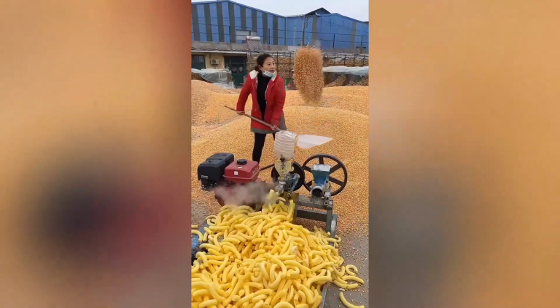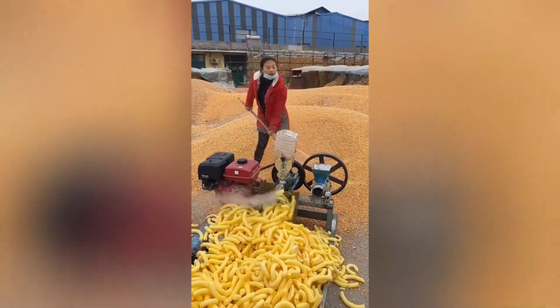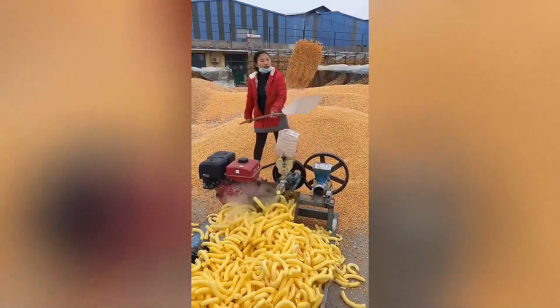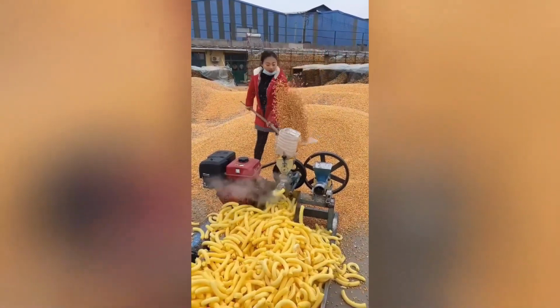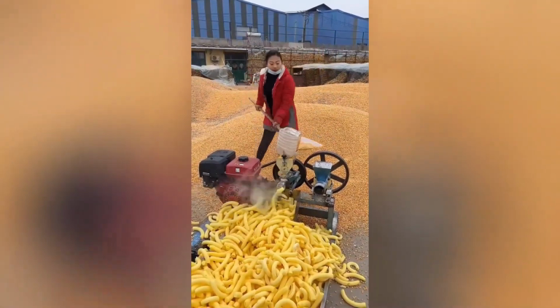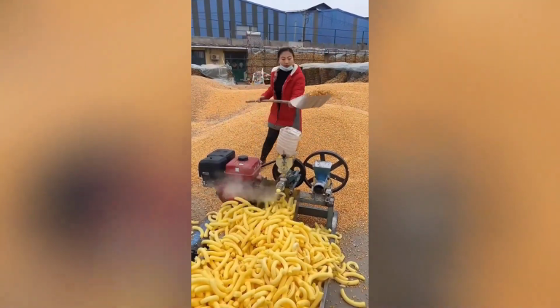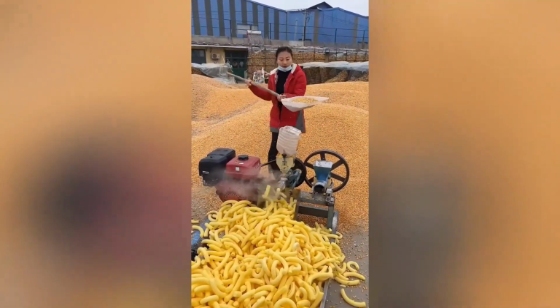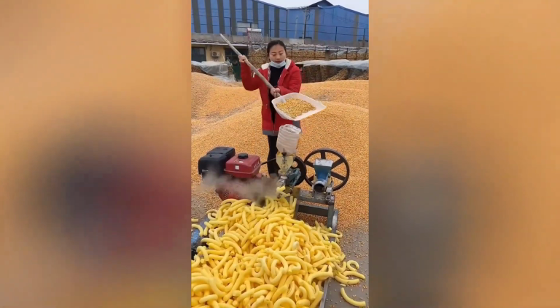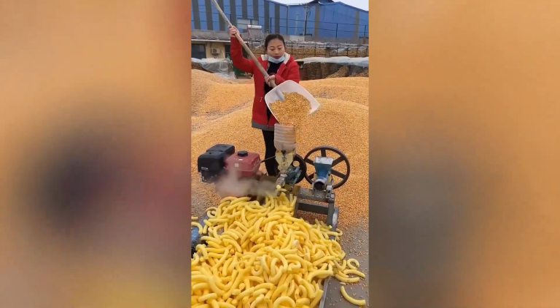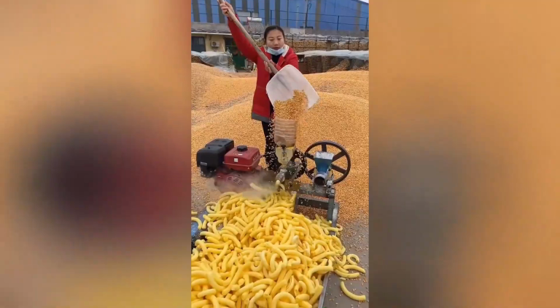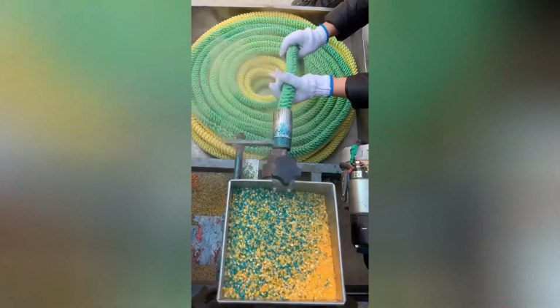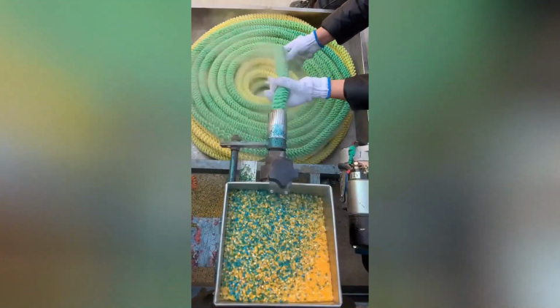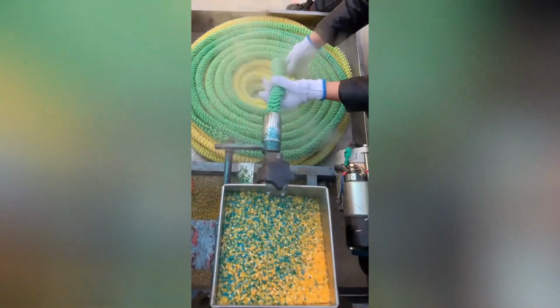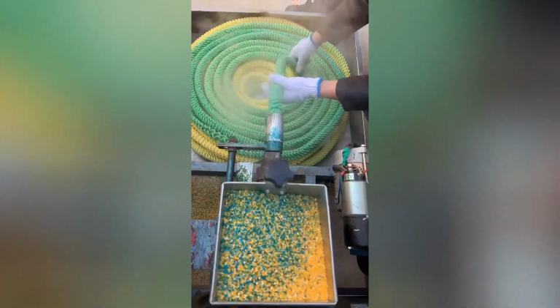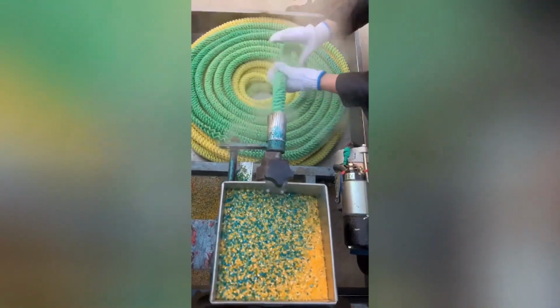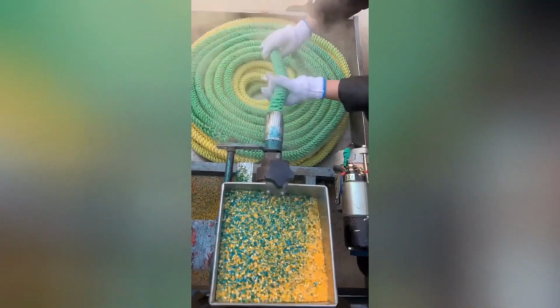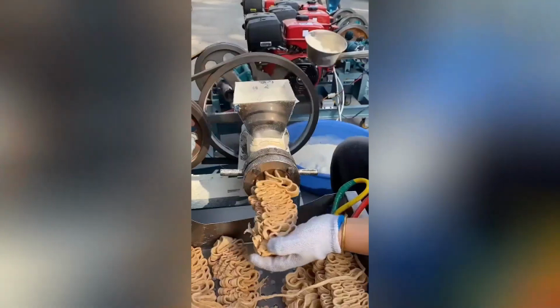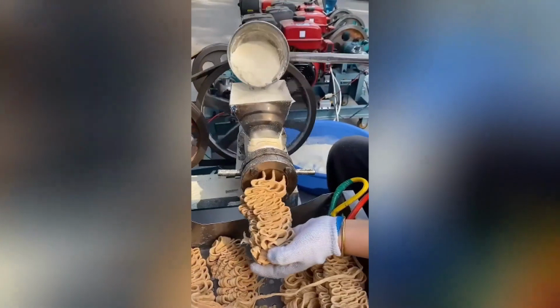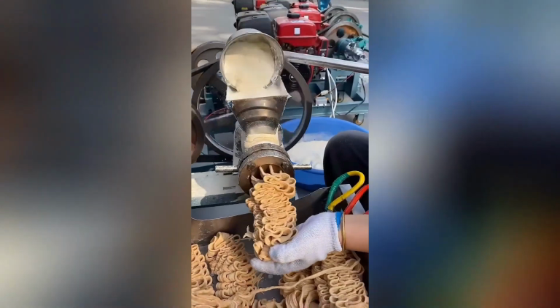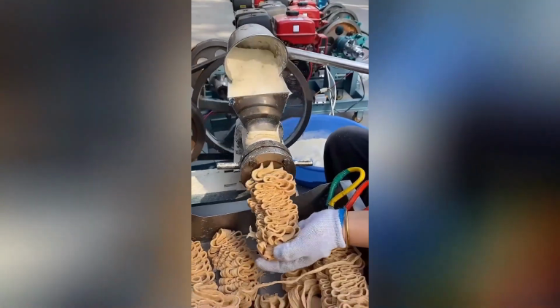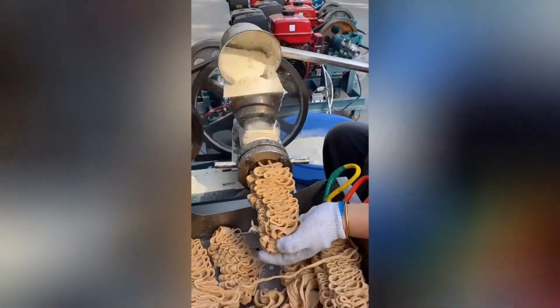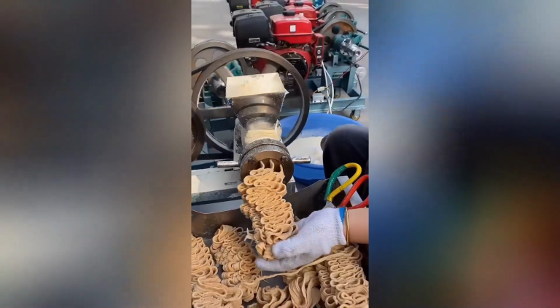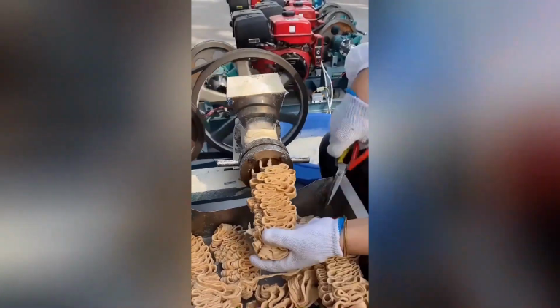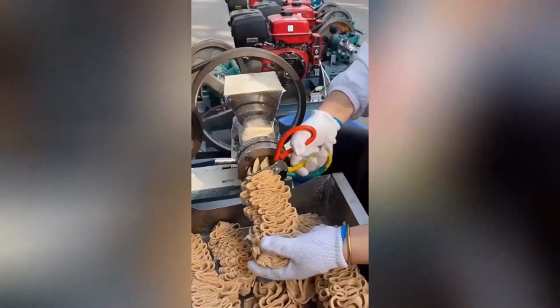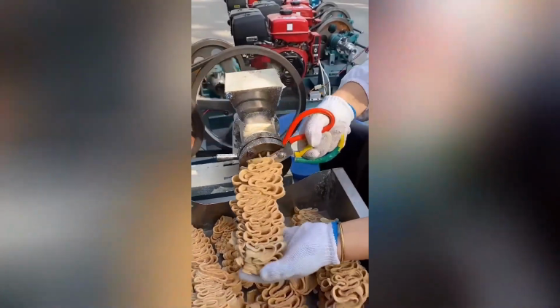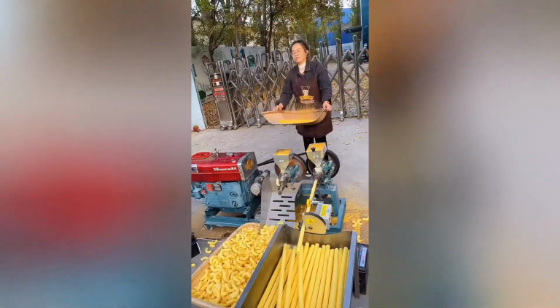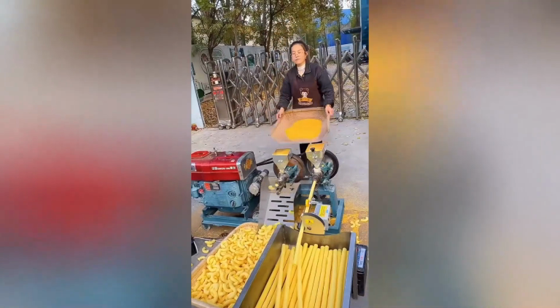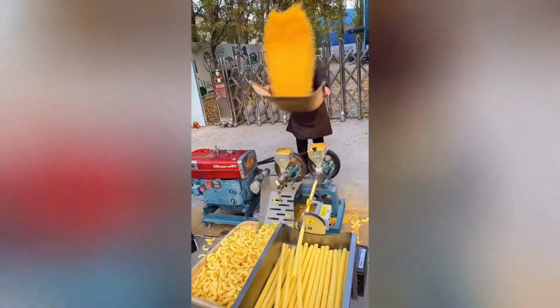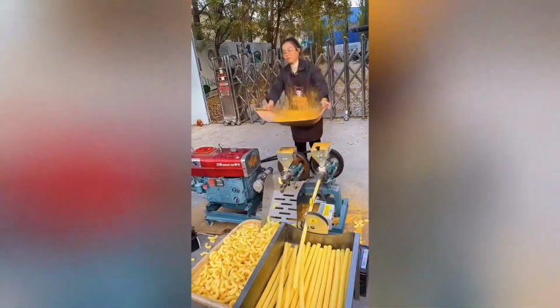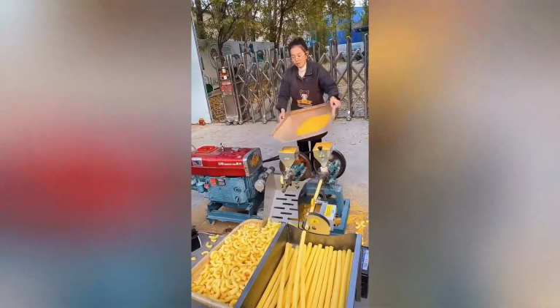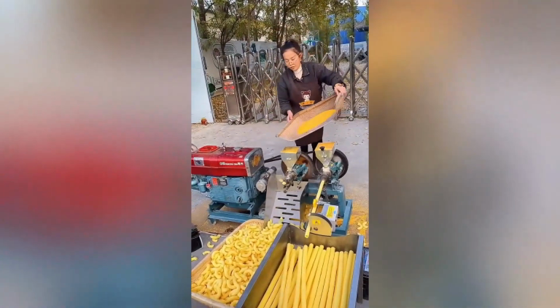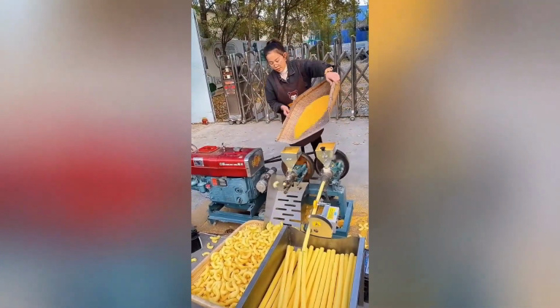The magic food machine is a marvel of modern technology. With a simple twist of a knob, you can transform ordinary ingredients into extraordinary treats. Just pour corn into the machine, turn the dial, and watch it puff up into delicious snacks.